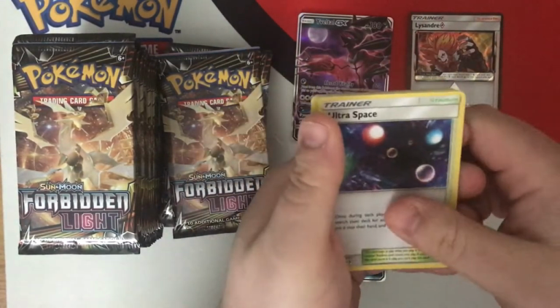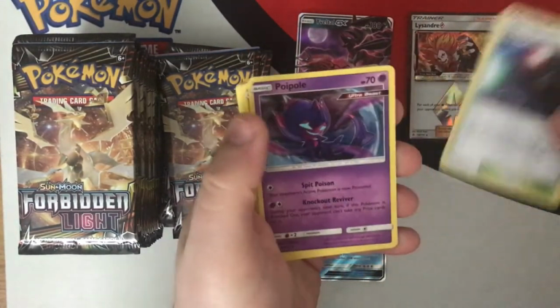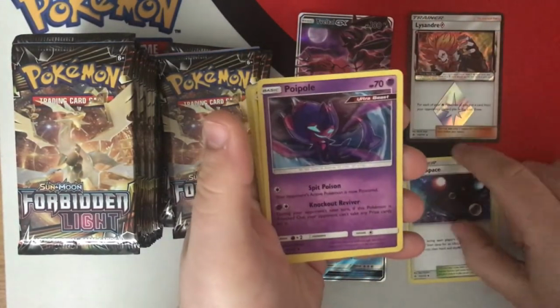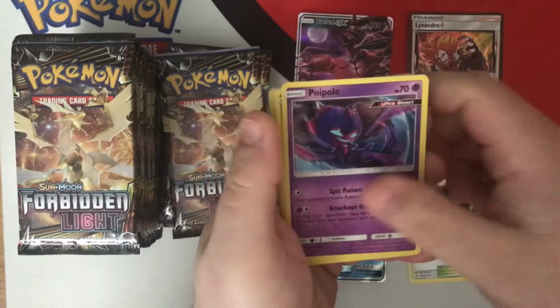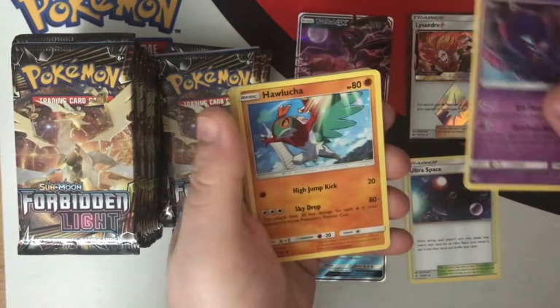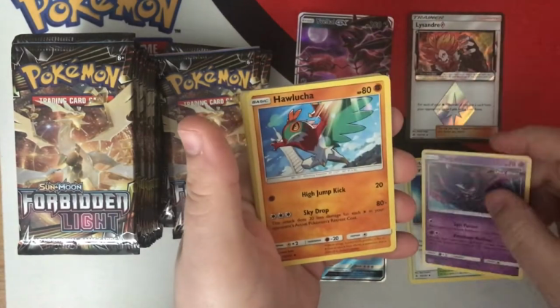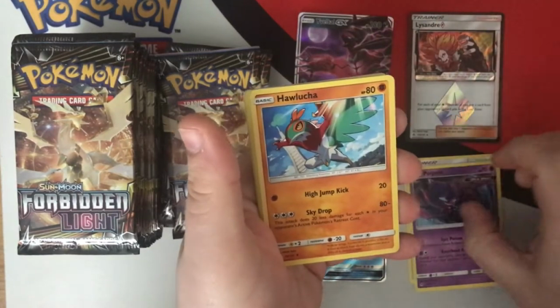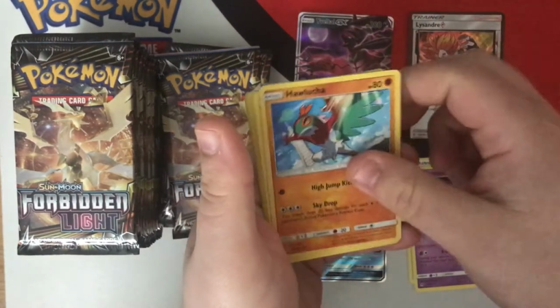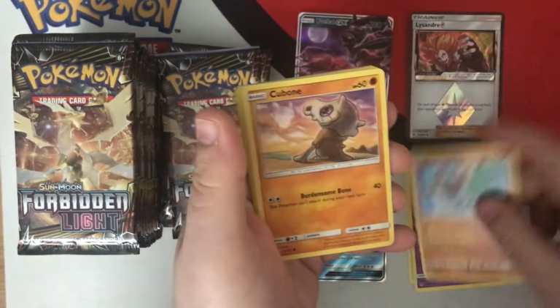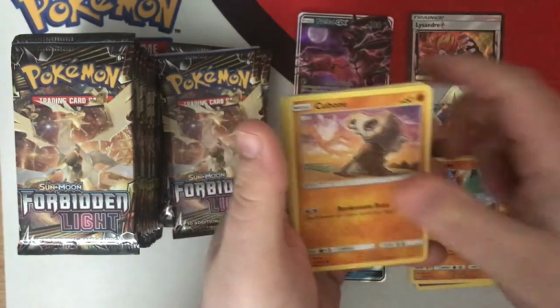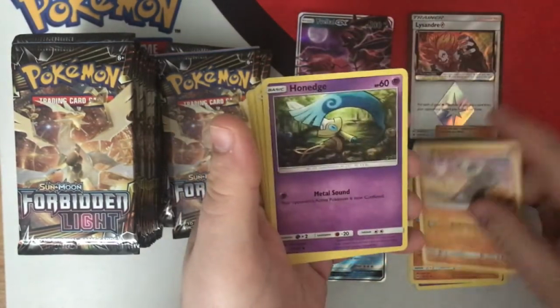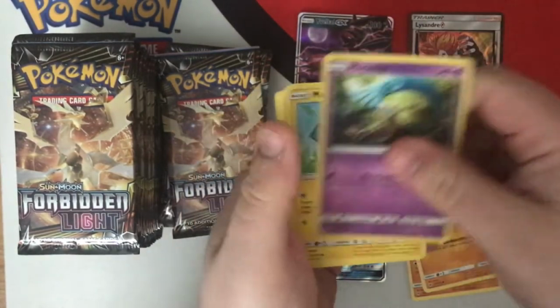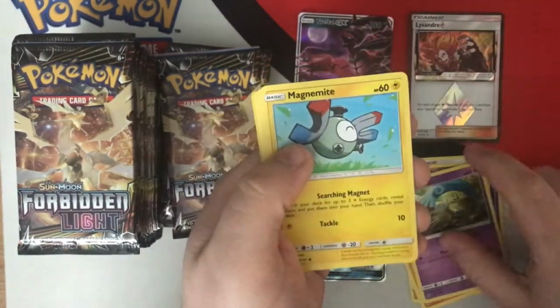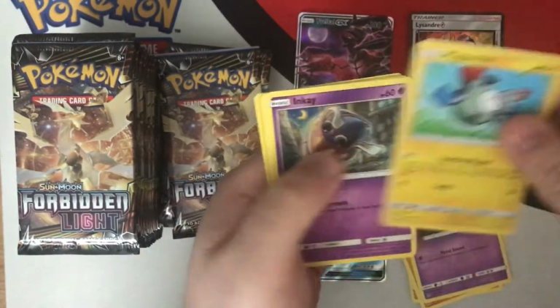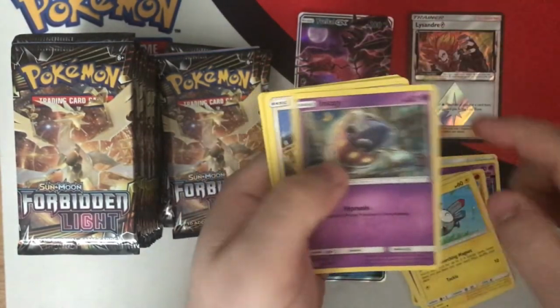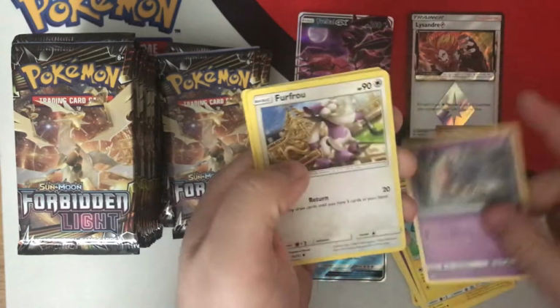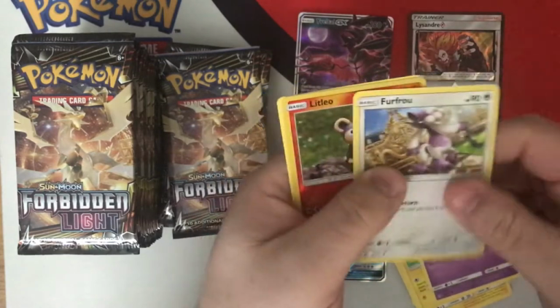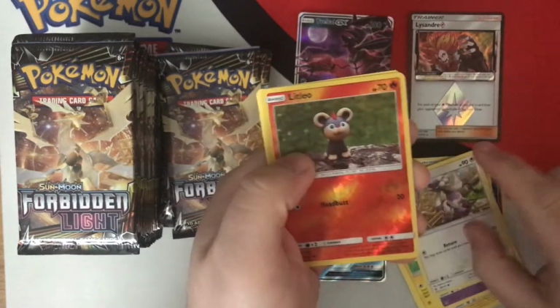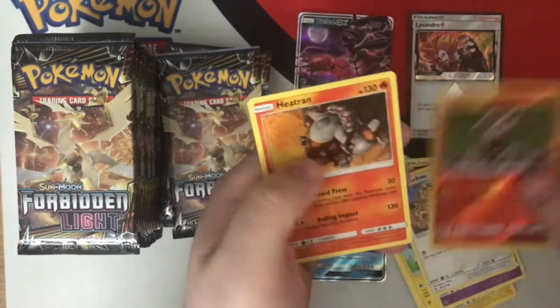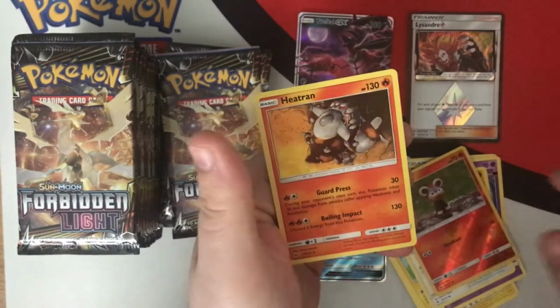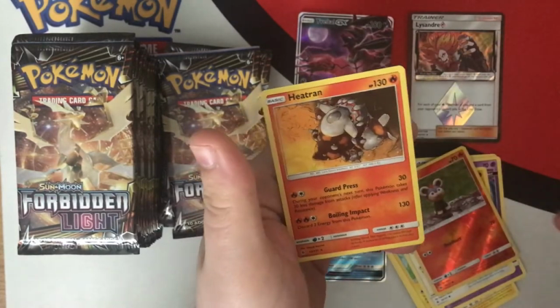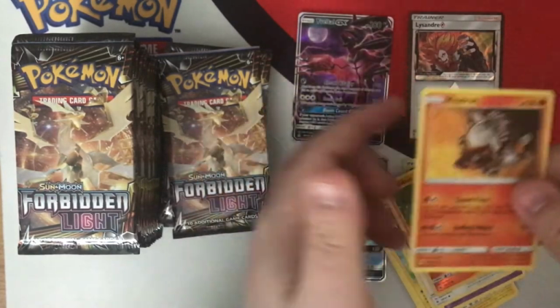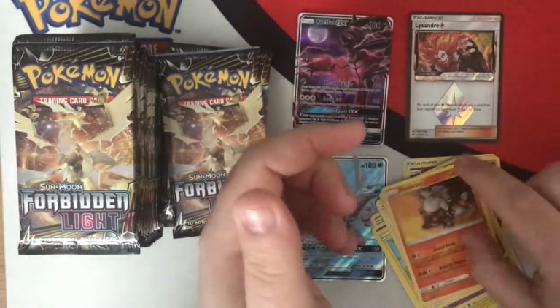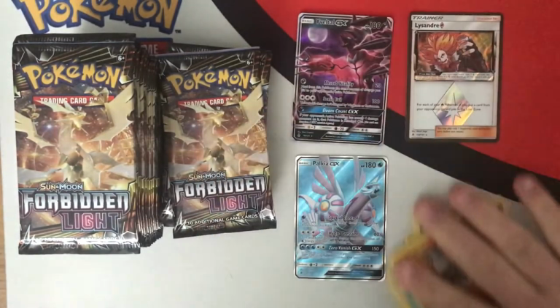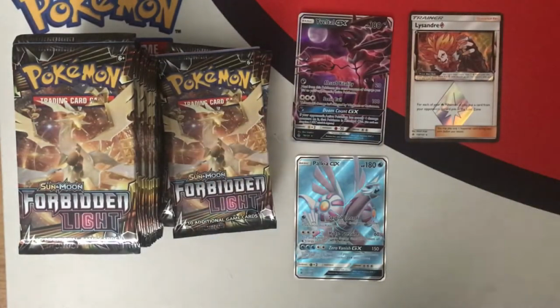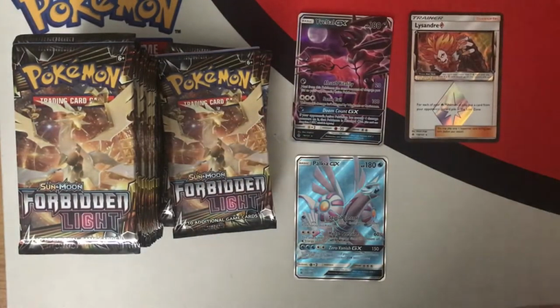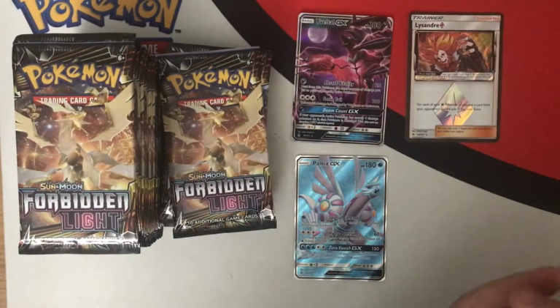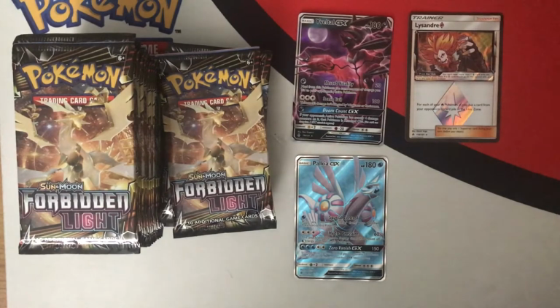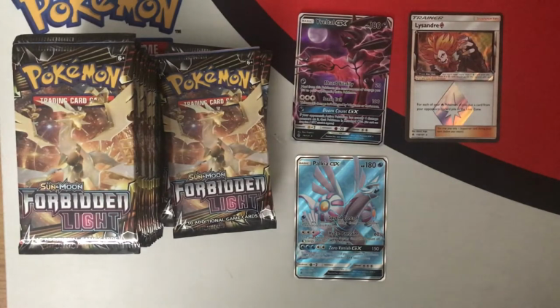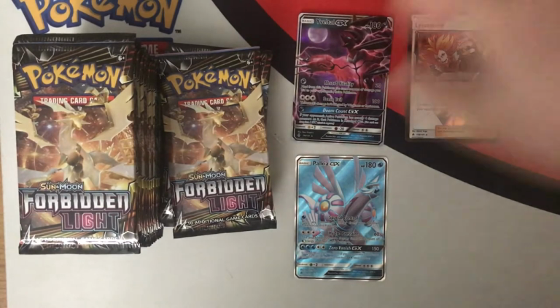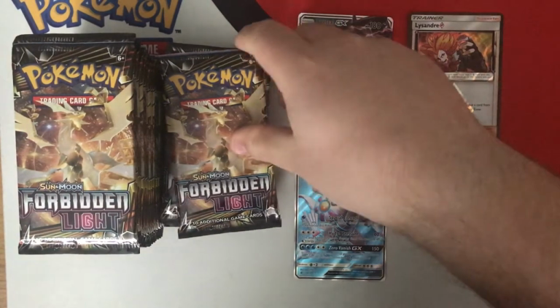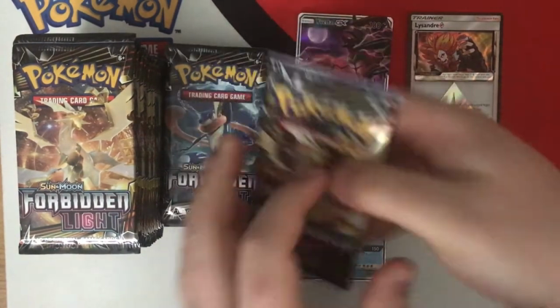Pack twelve — Ultra Space, cool, we like Ultra Space. We like Poipole, as I was just saying. Inkay, Ultleo, and Heatran. Heatran's not great, is he? Let's be honest.